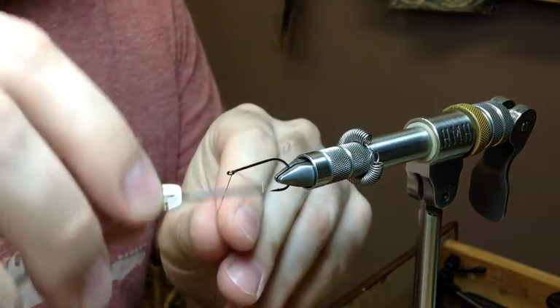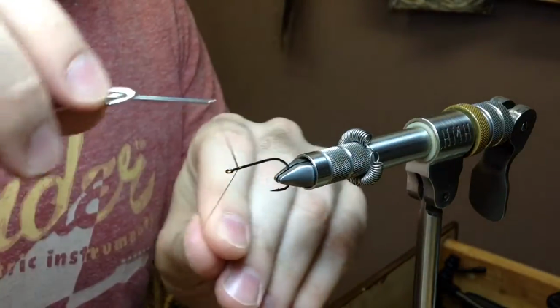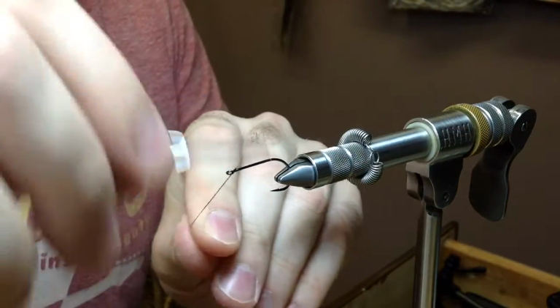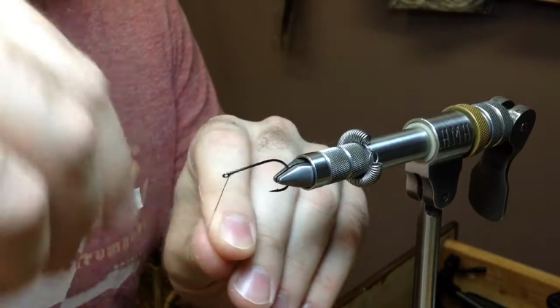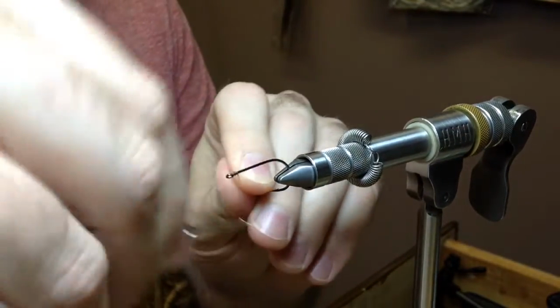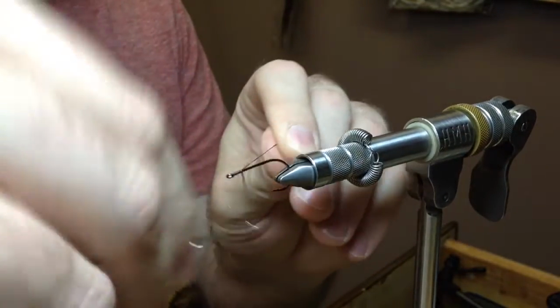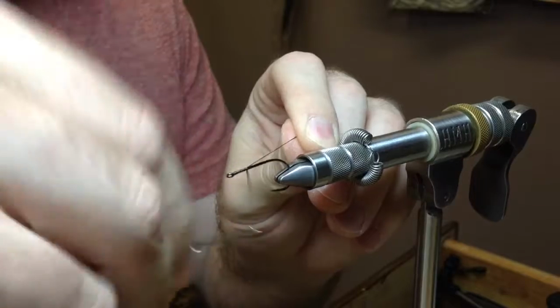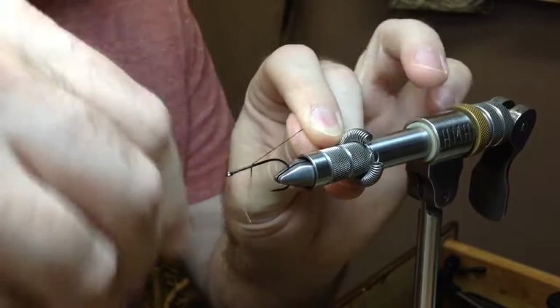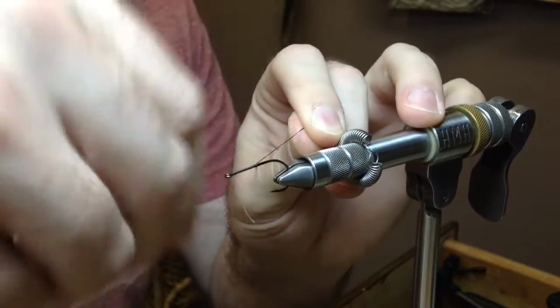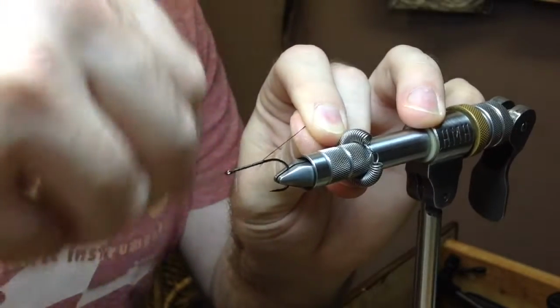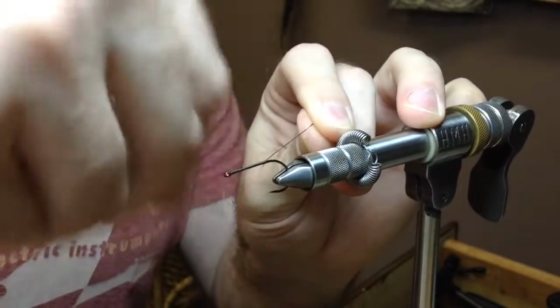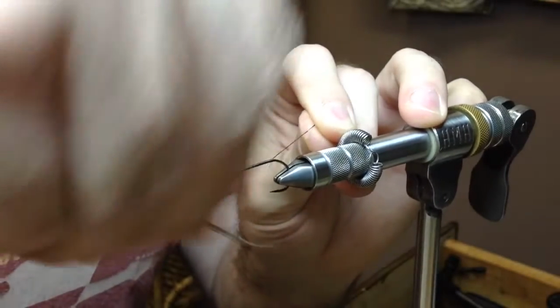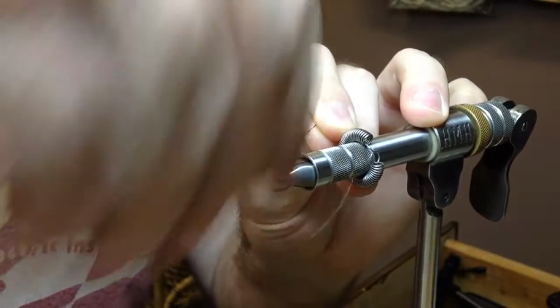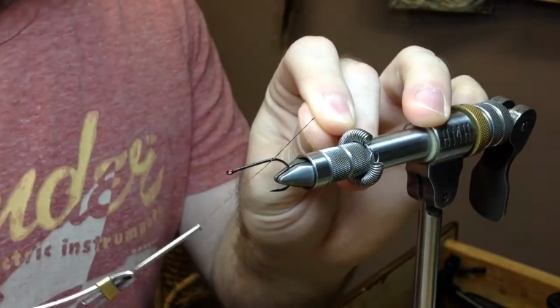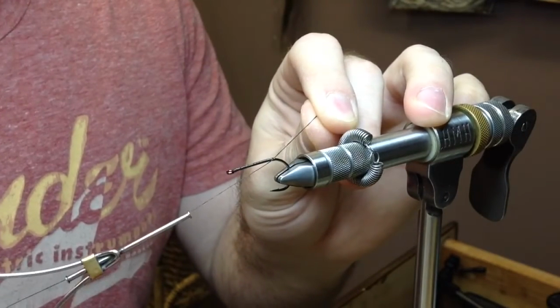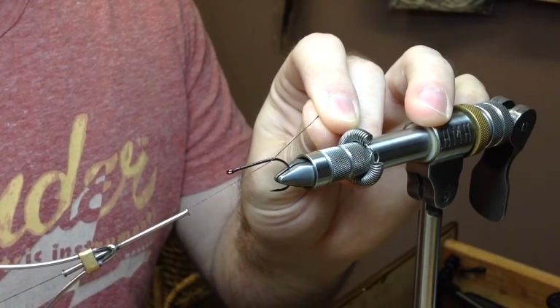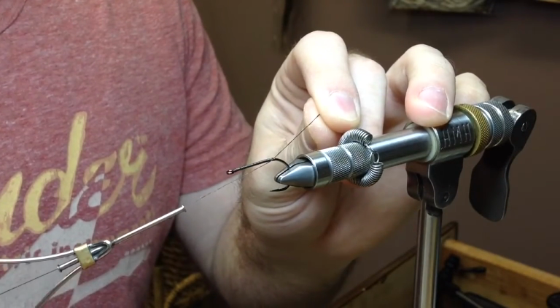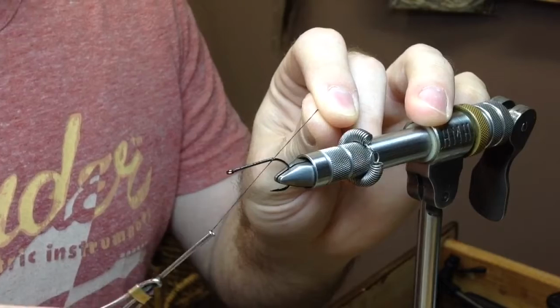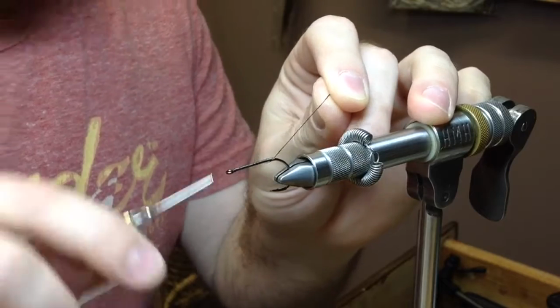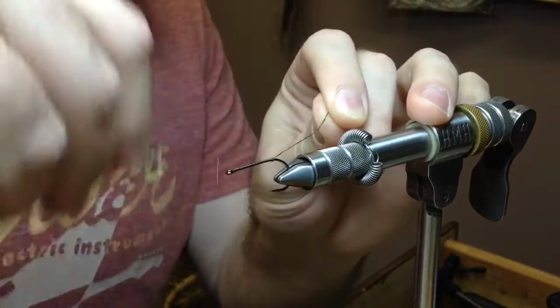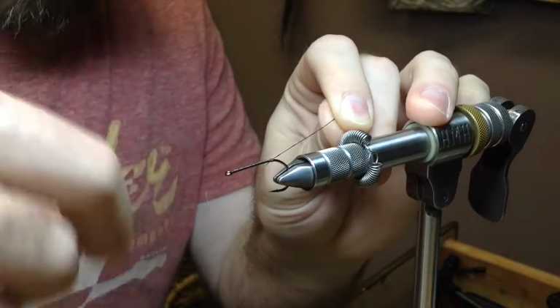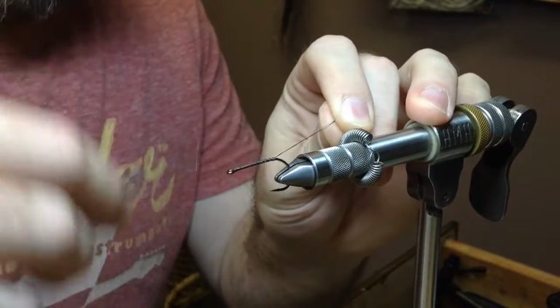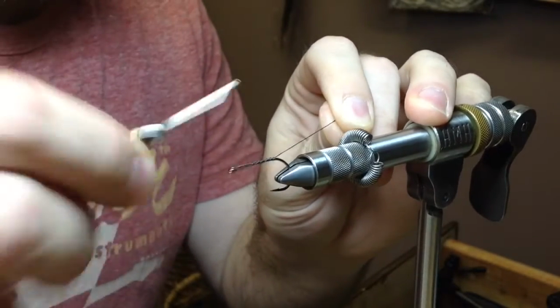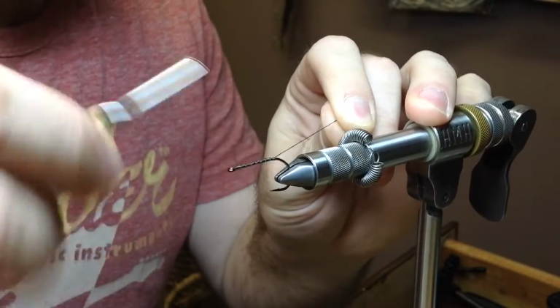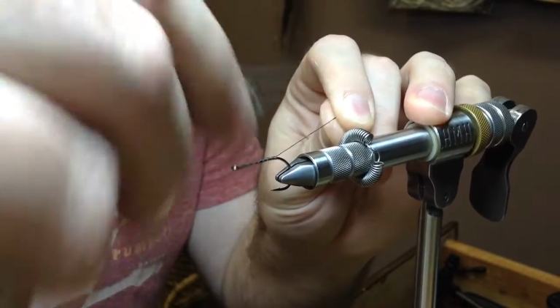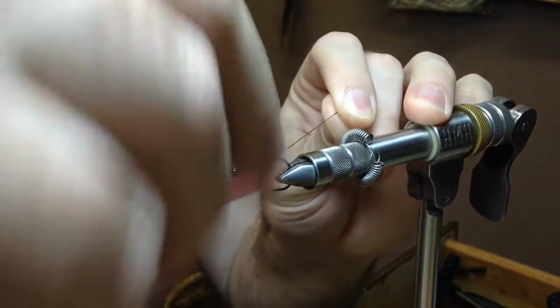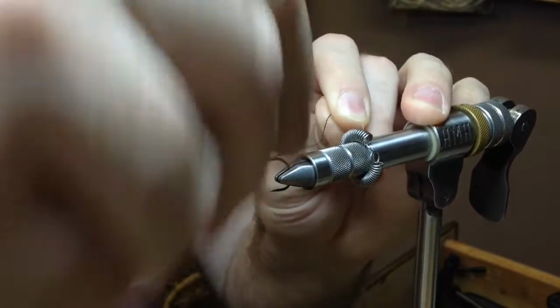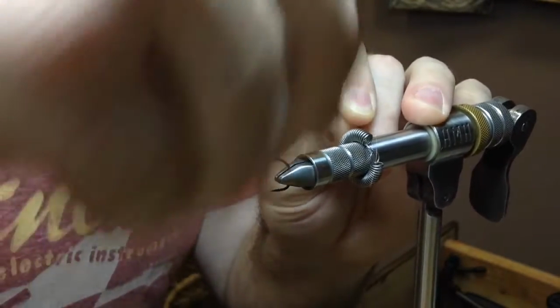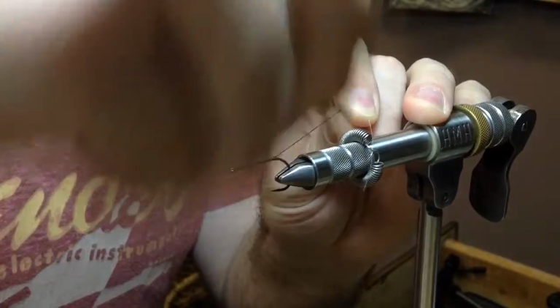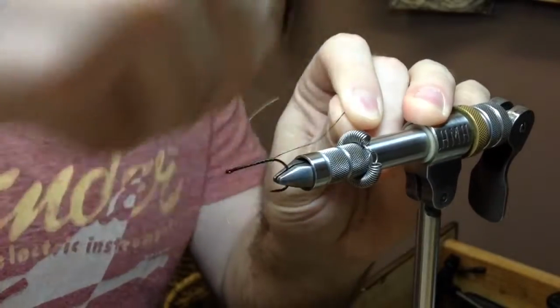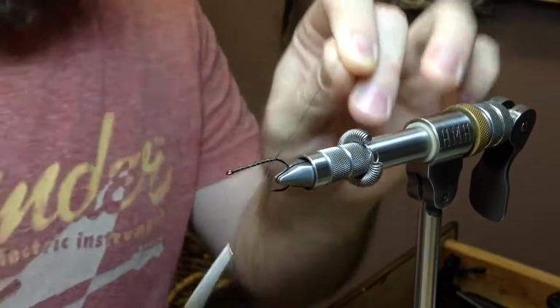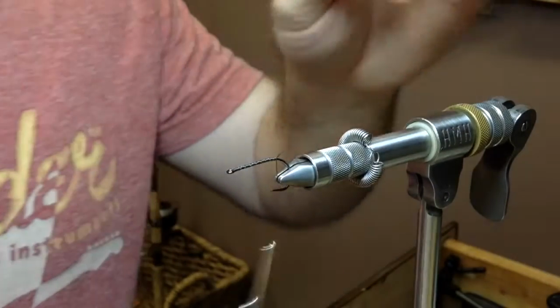Go ahead and start your thread. I'm using some VEVIS — 150 denier. I like to make a nice base so that this thing has something to grip on to.